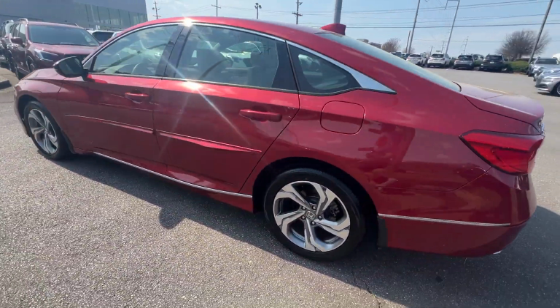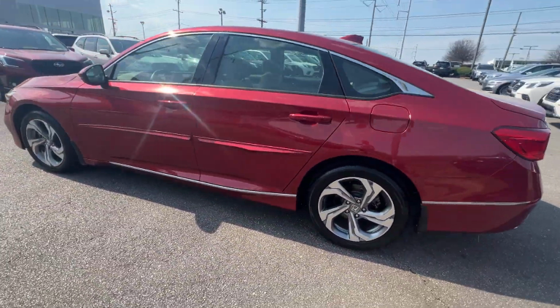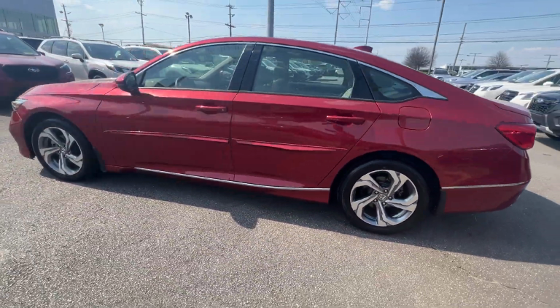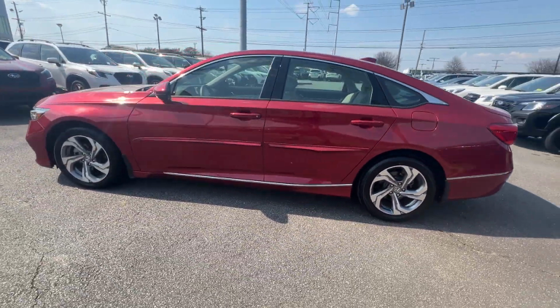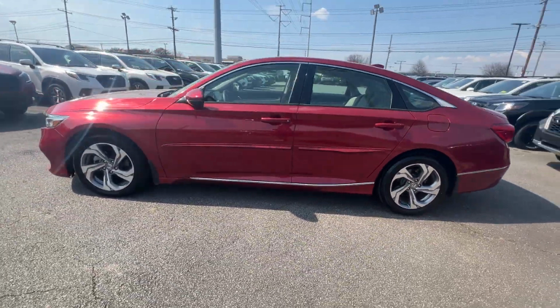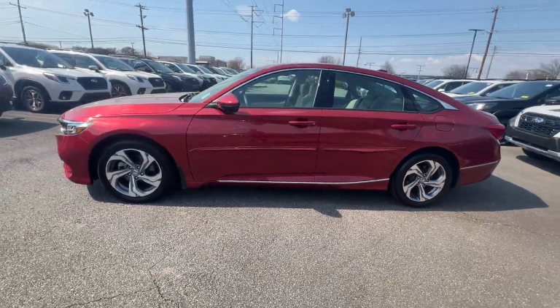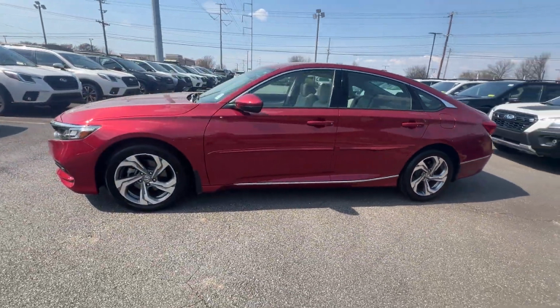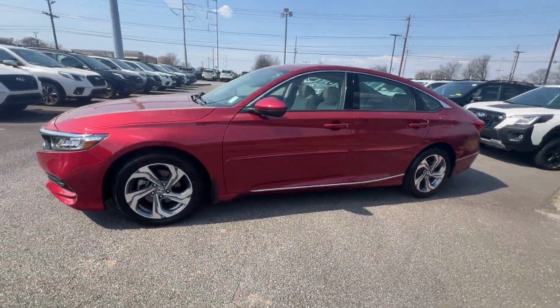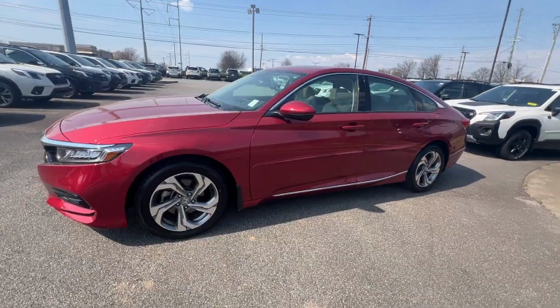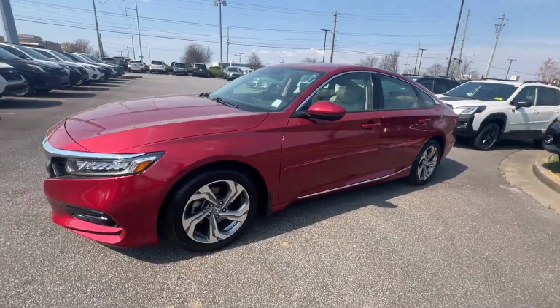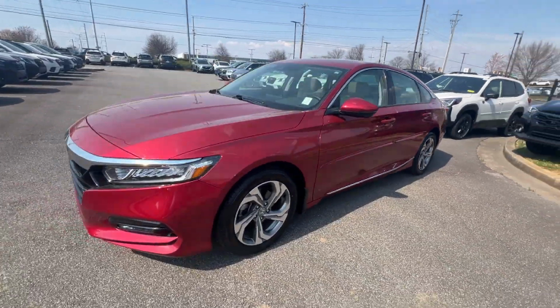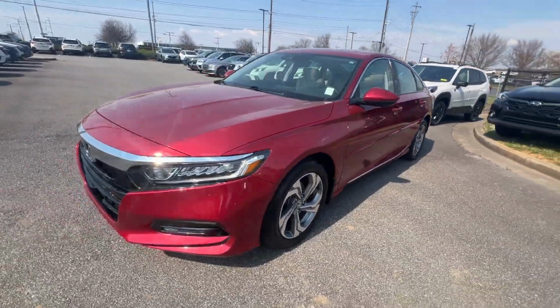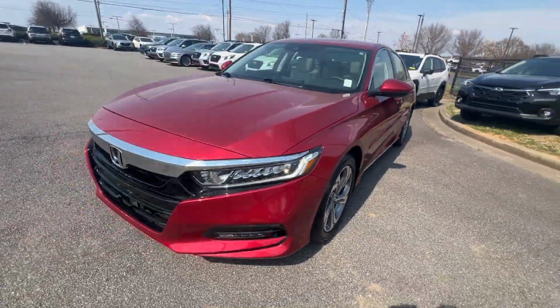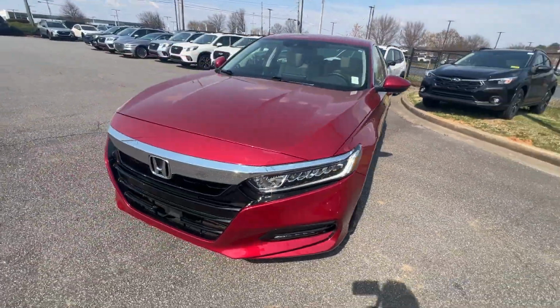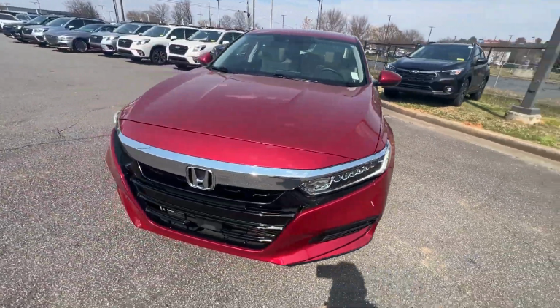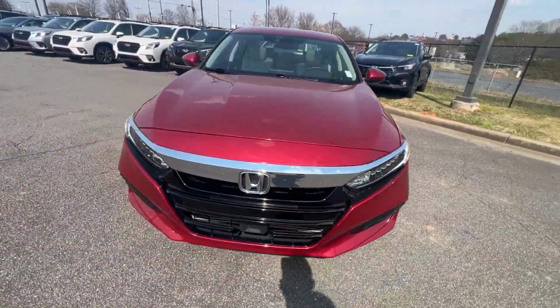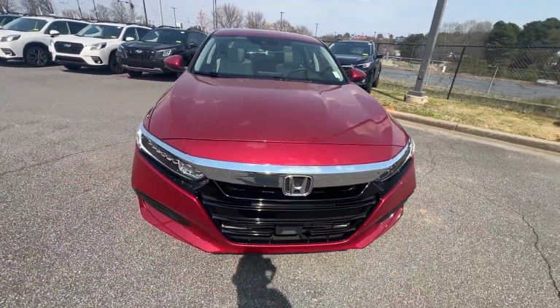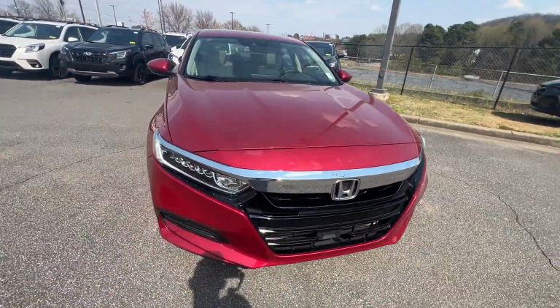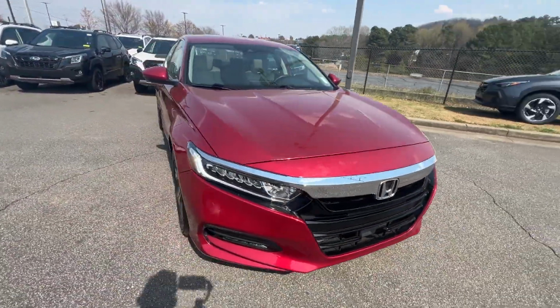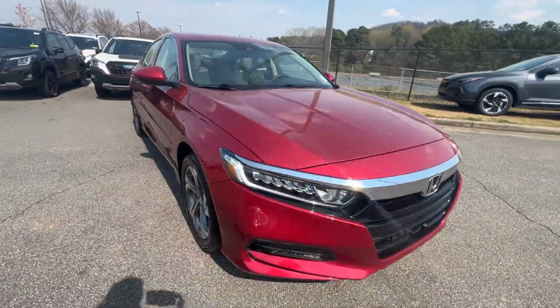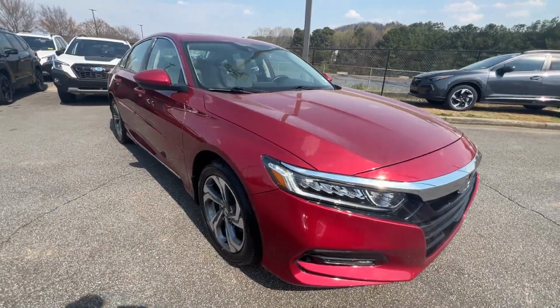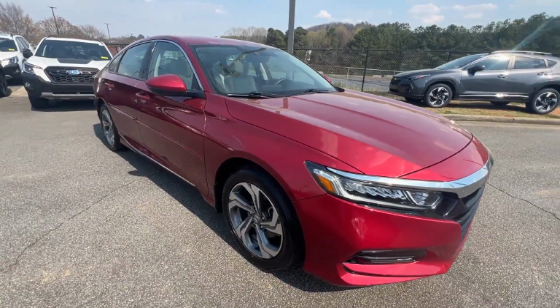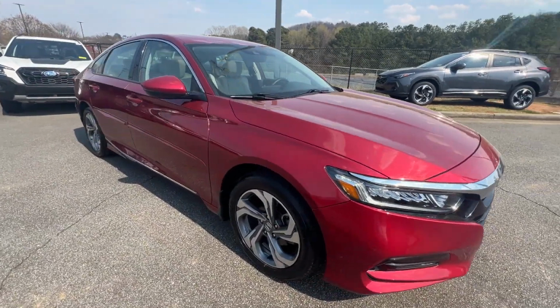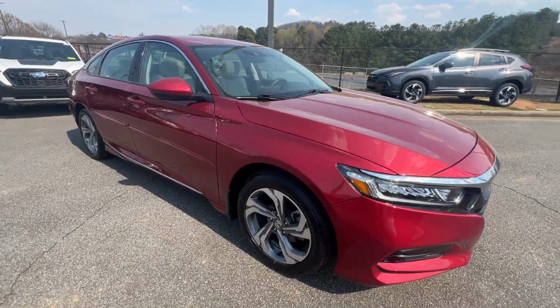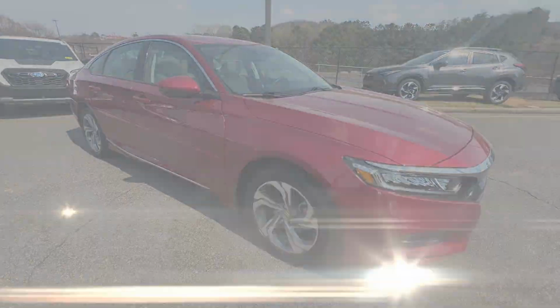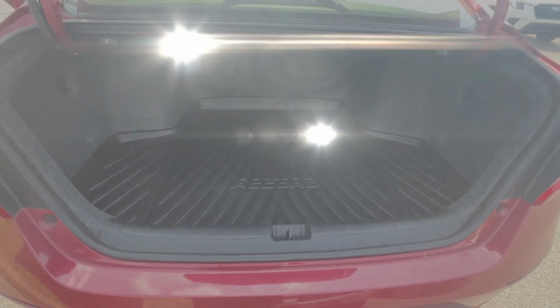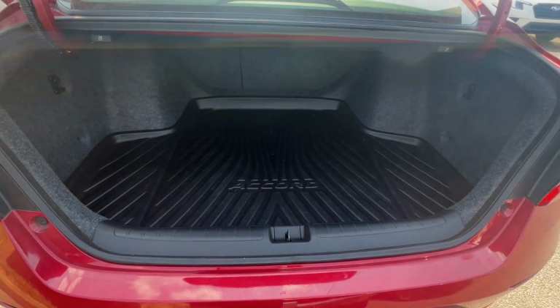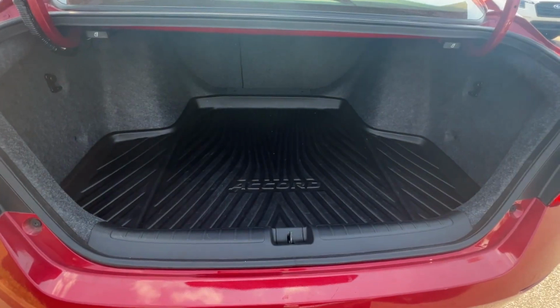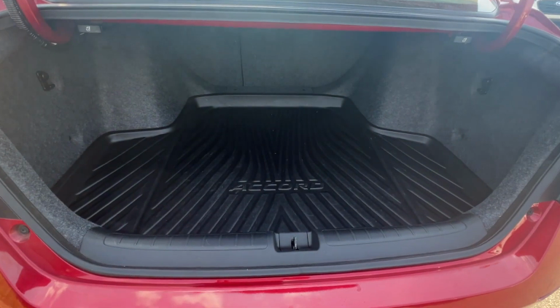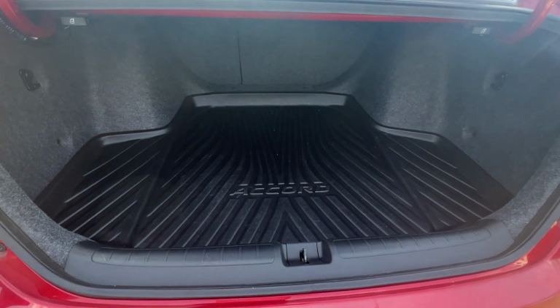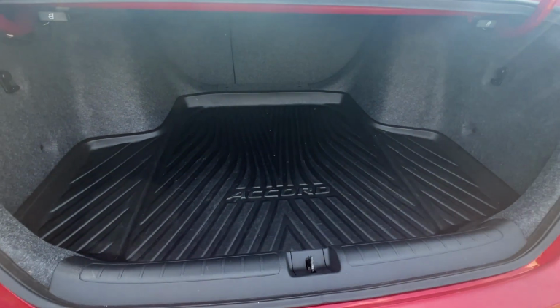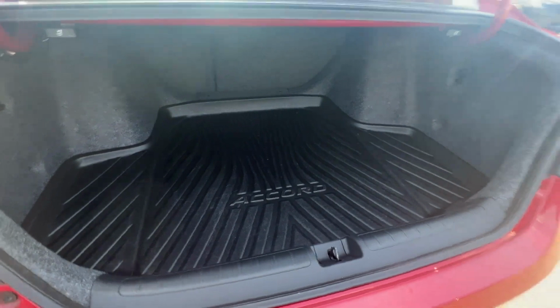You'll absolutely love all of the included premium features such as cross-traffic alert, lane-keeping assist, side-view mirrors with turn signals, lane departure warning, satellite radio, and premium sound system.